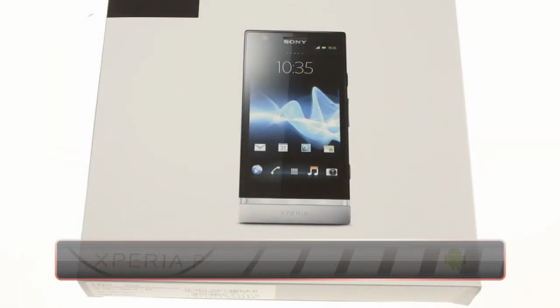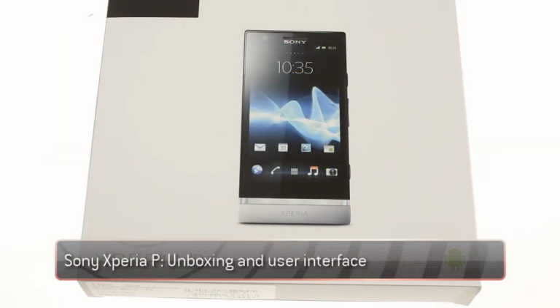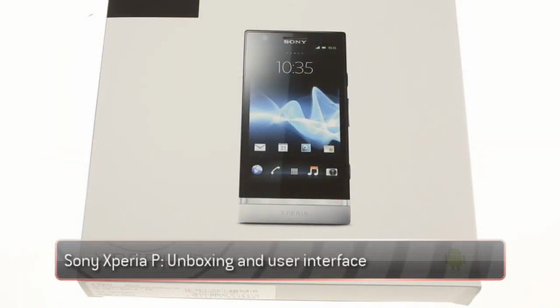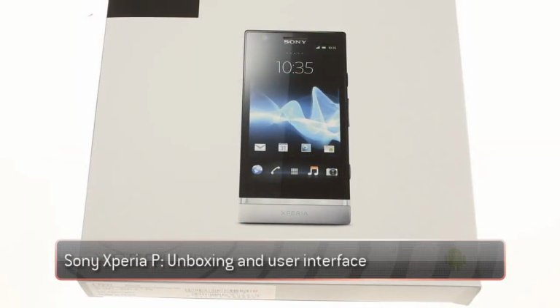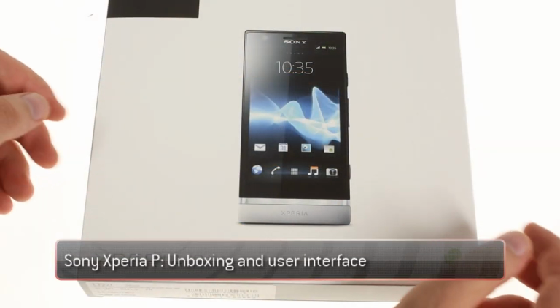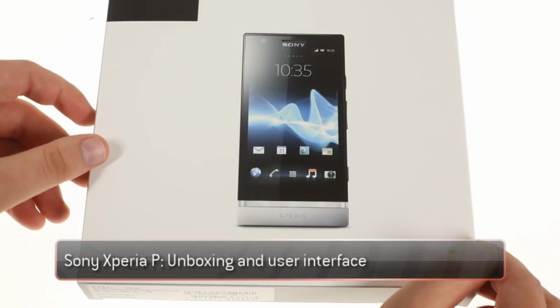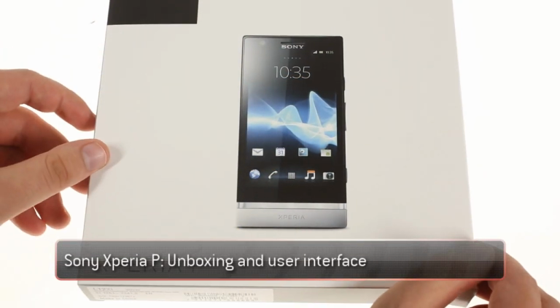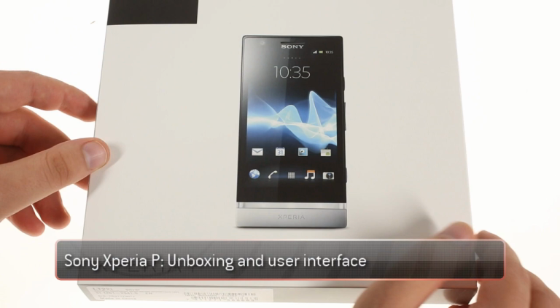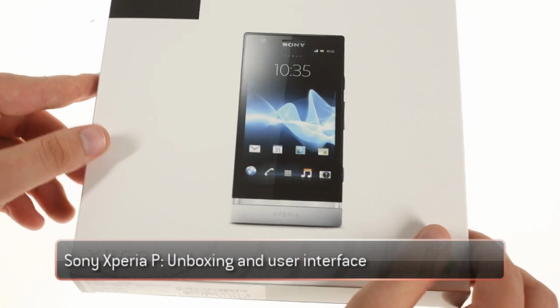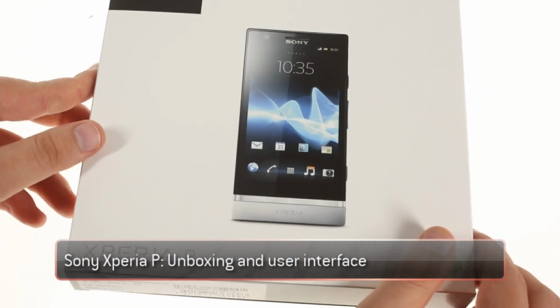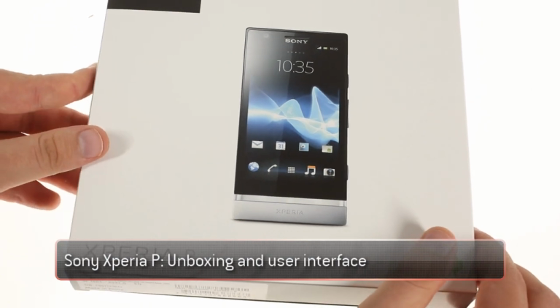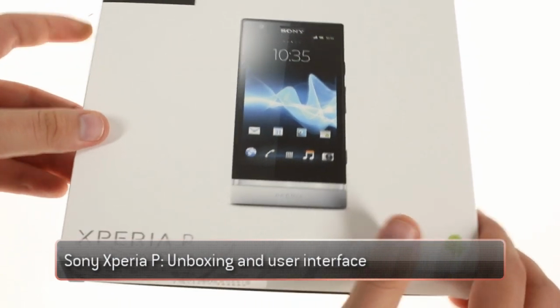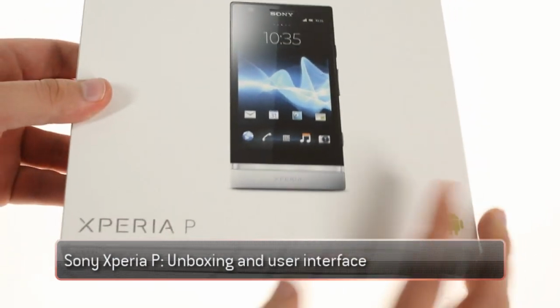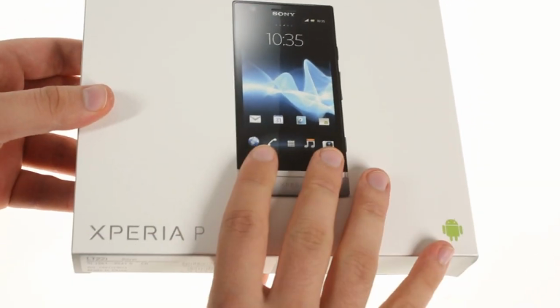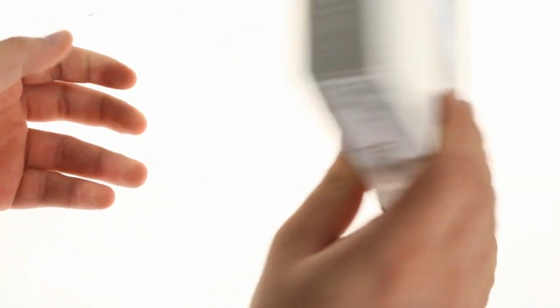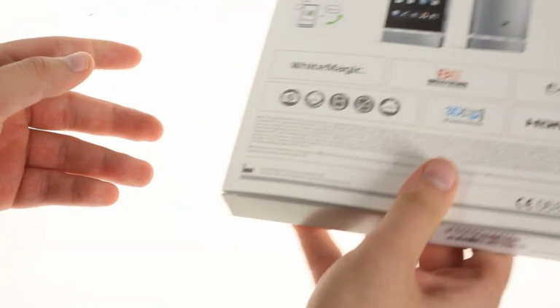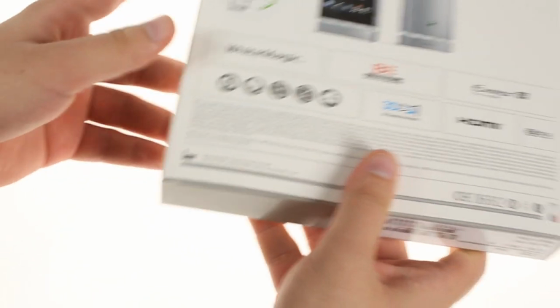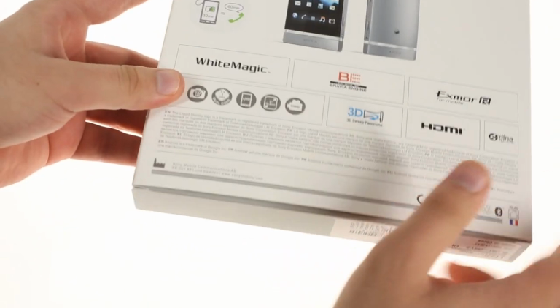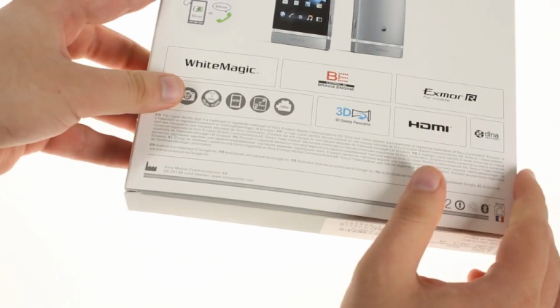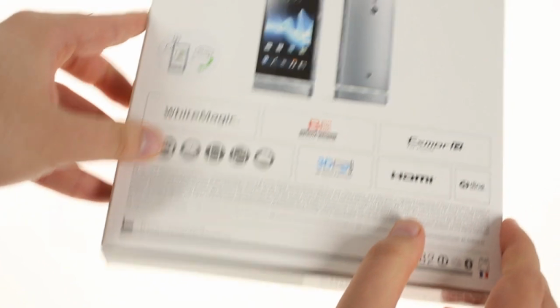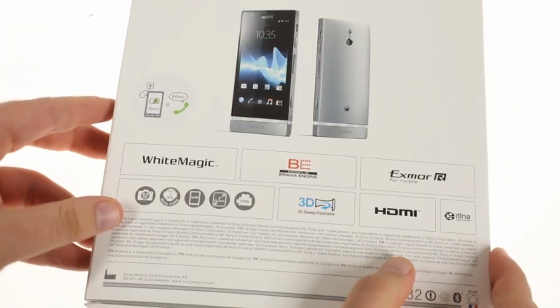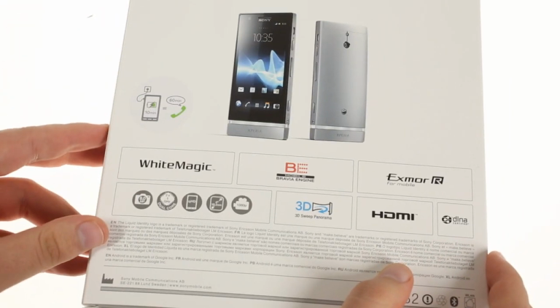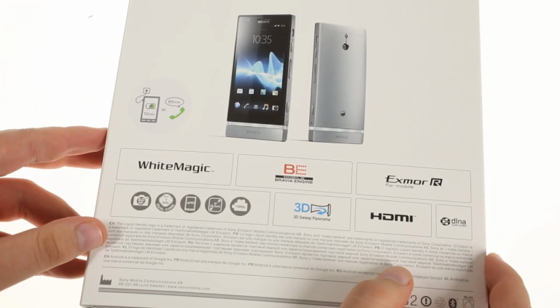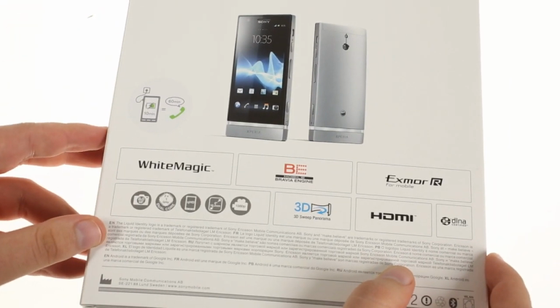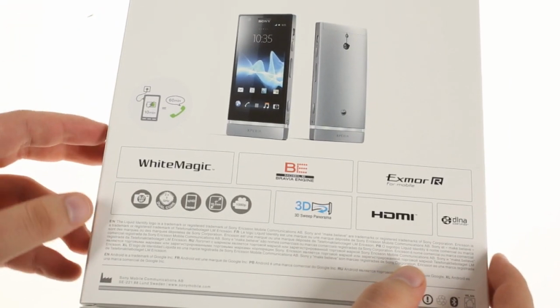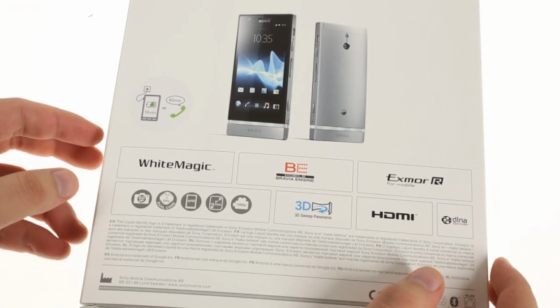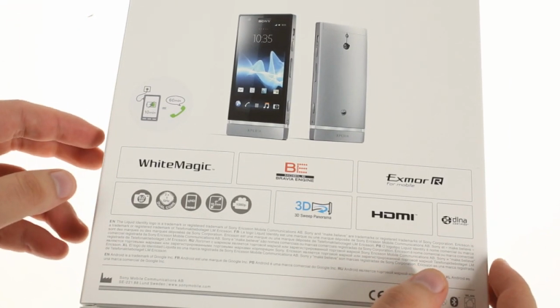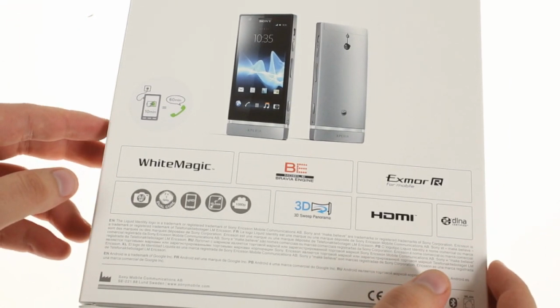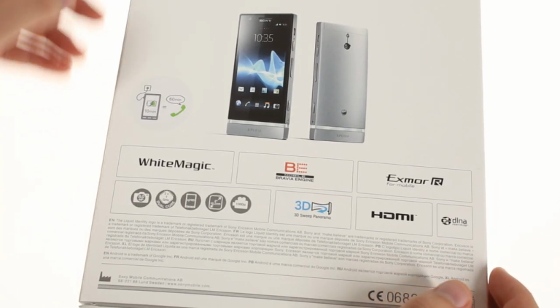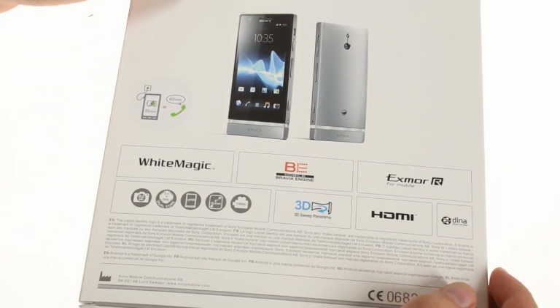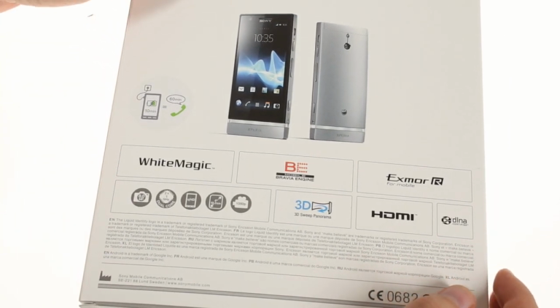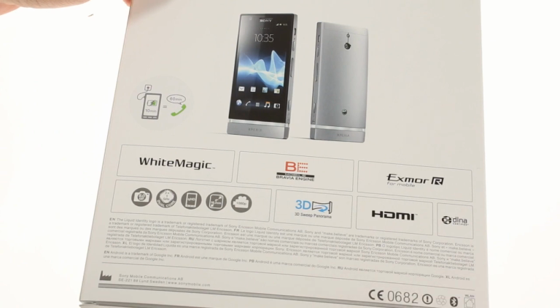The Sony Xperia P is part of Sony's new NXT series, as evidenced by the transparent illuminated strip below the screen. Unlike its NXT siblings, it has a dashing aluminum unibody design and a unique display matrix.